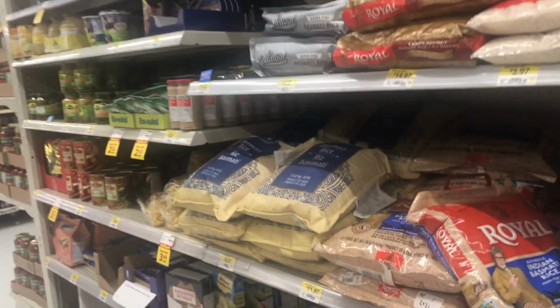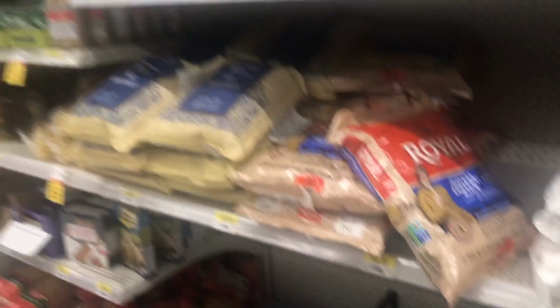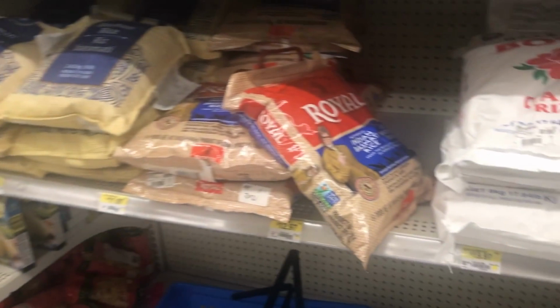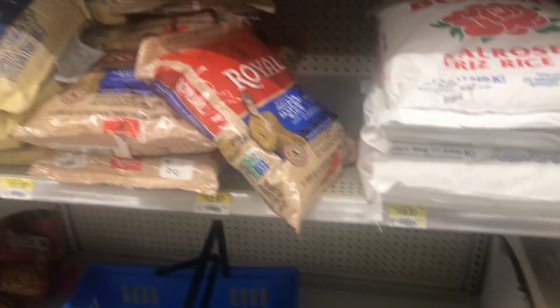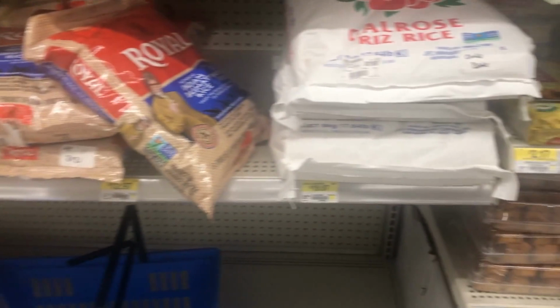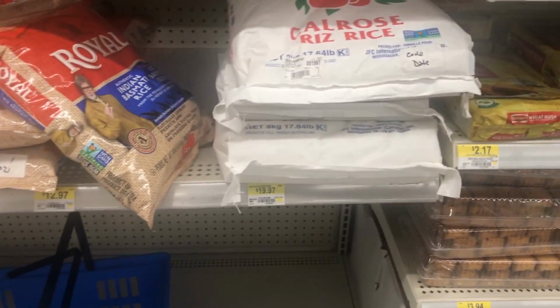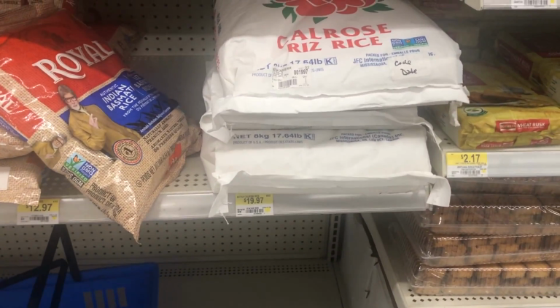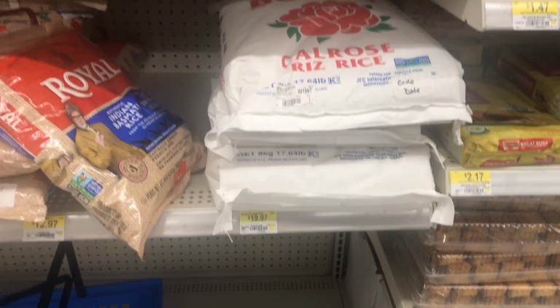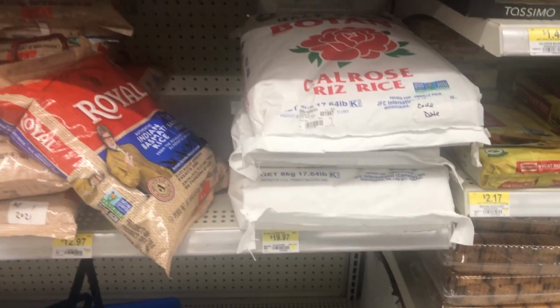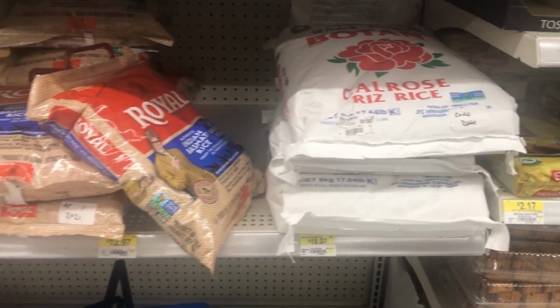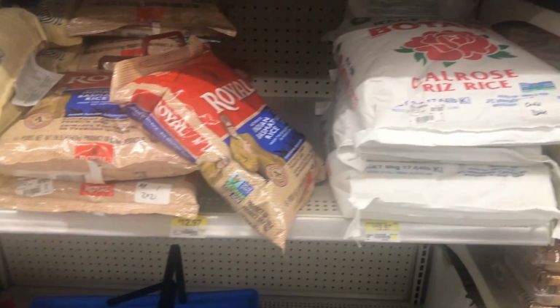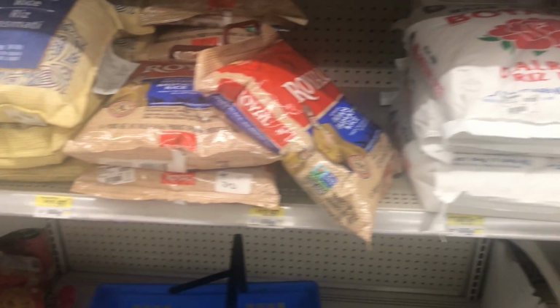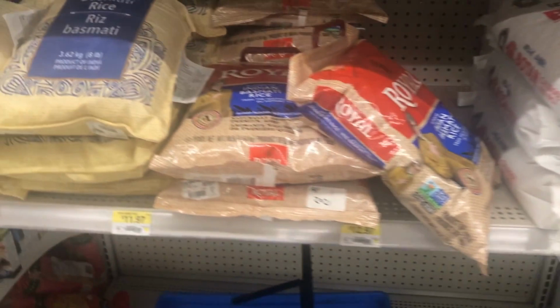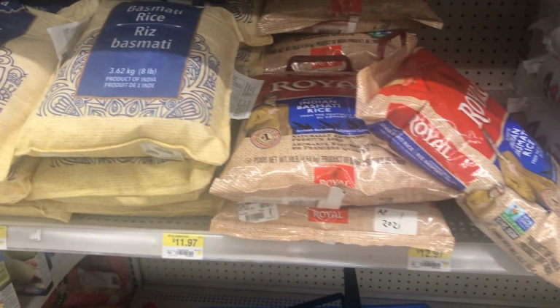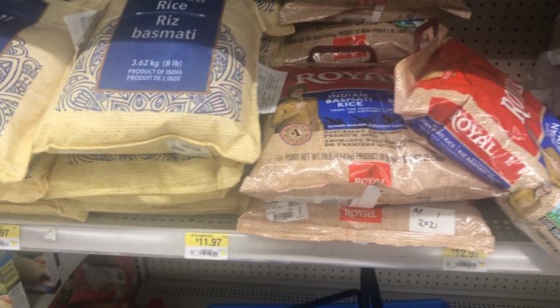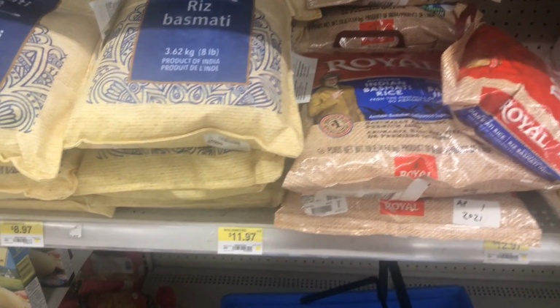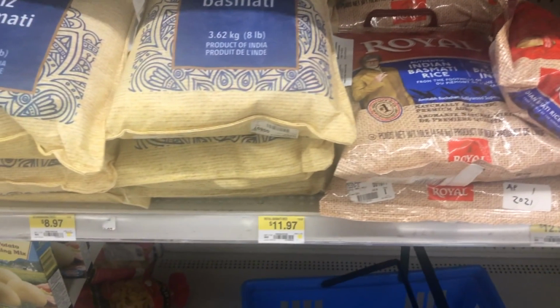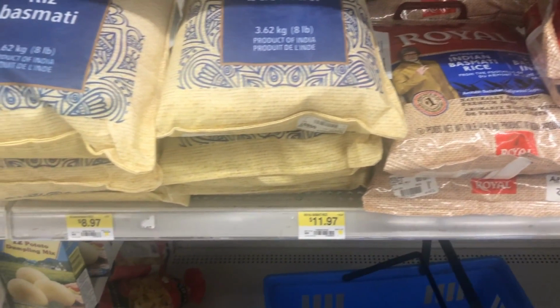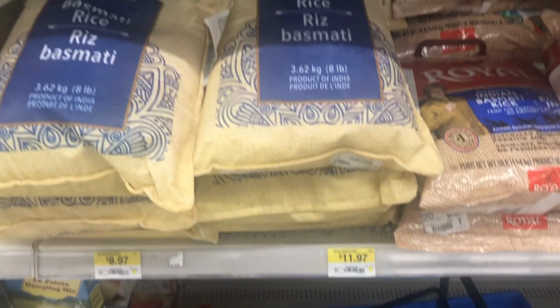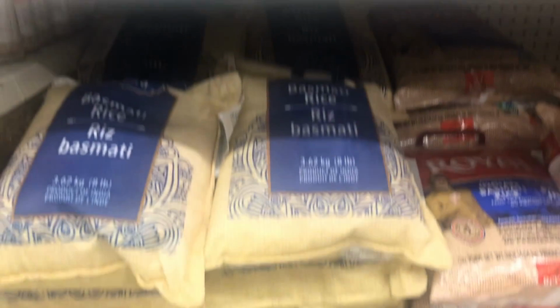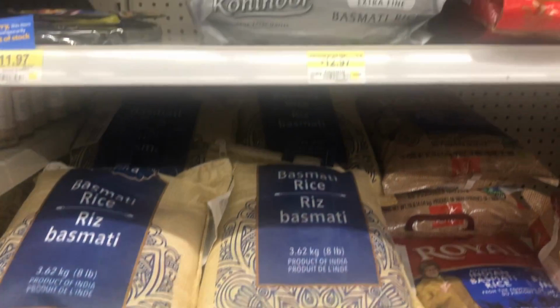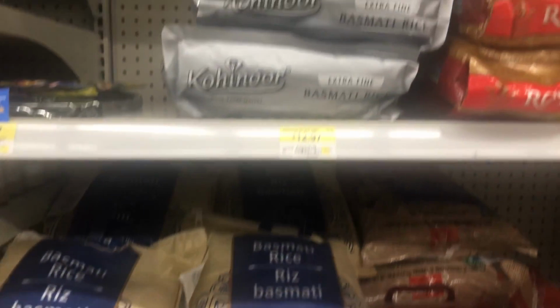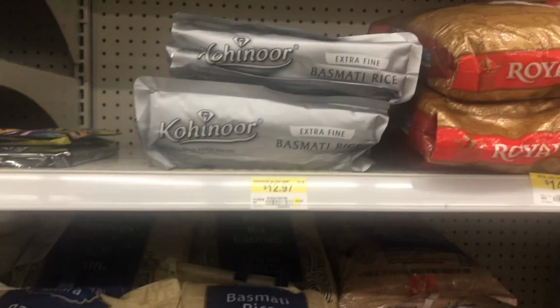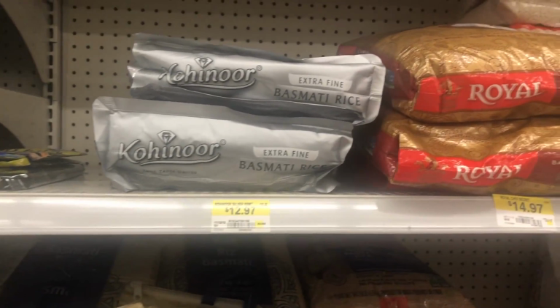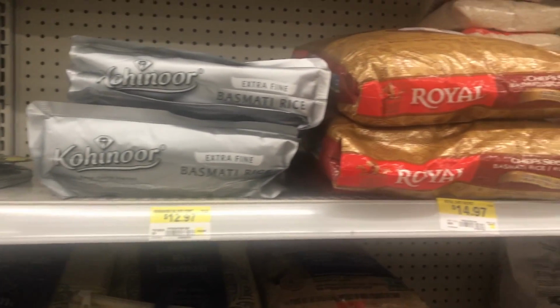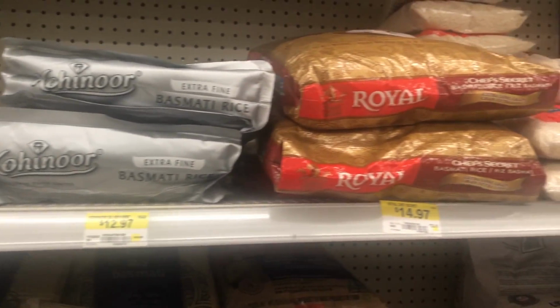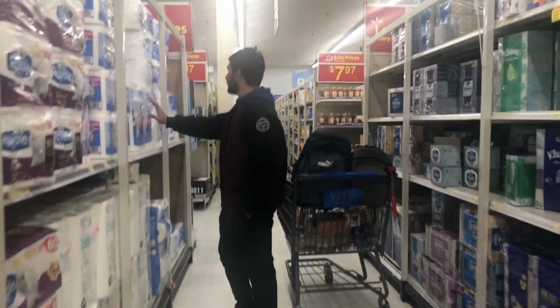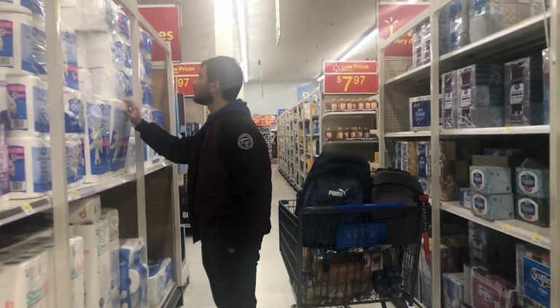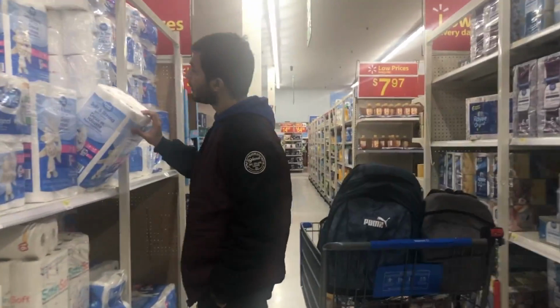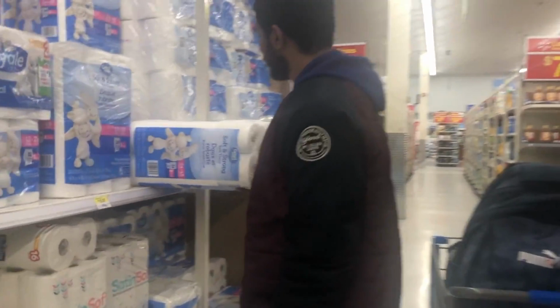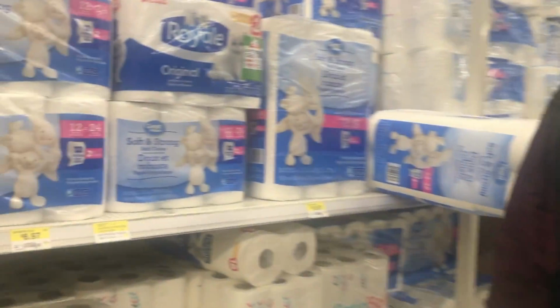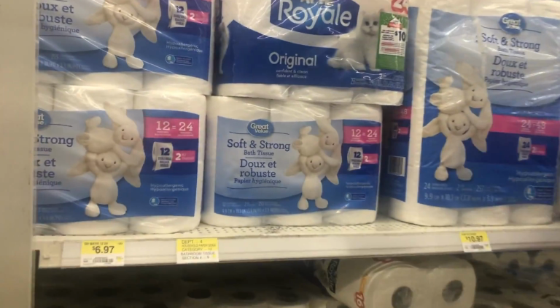Now we come to the rice section — there are different types of rice, there's basmati rice and just normal plain rice as well.